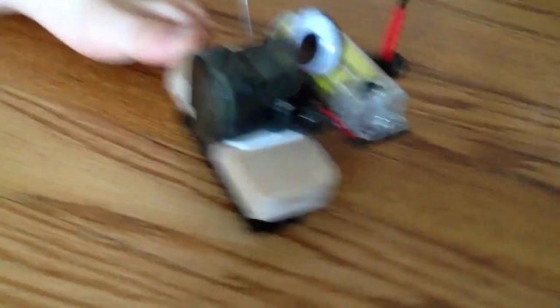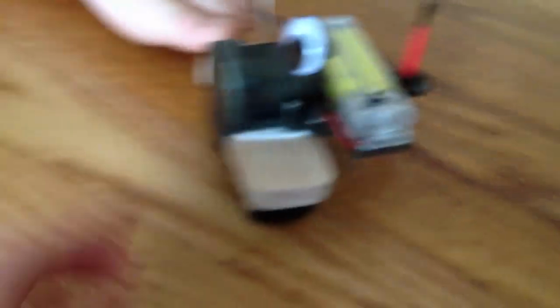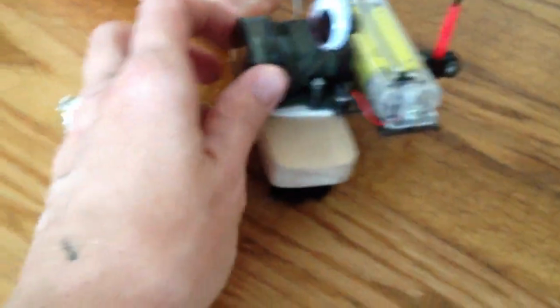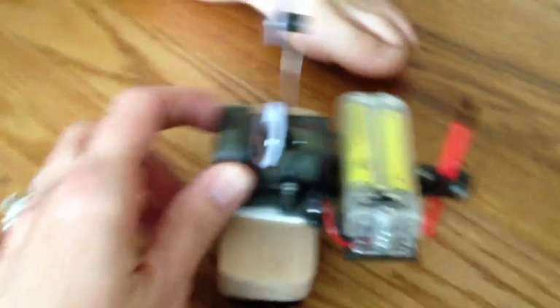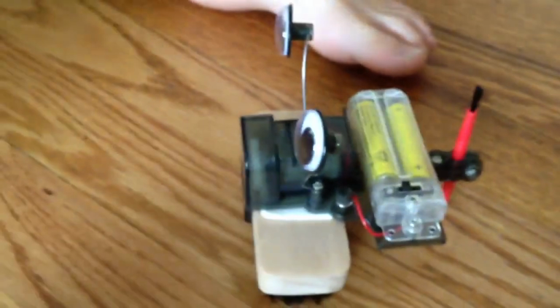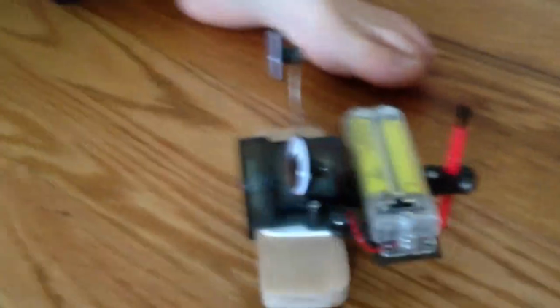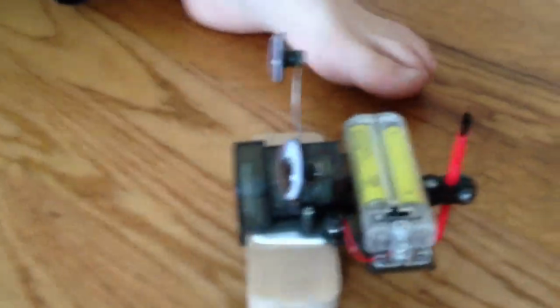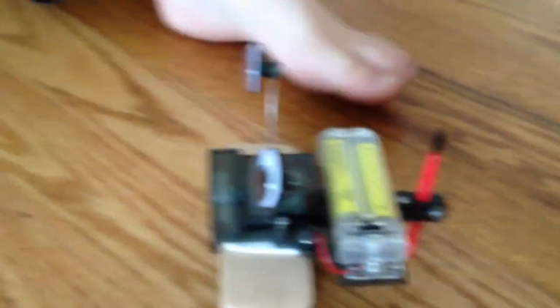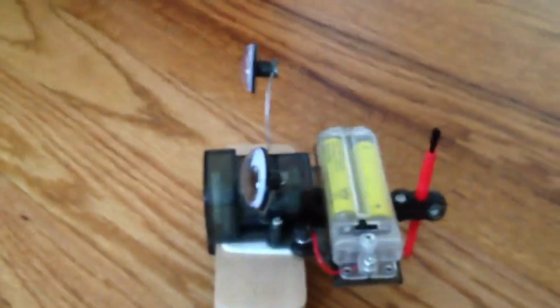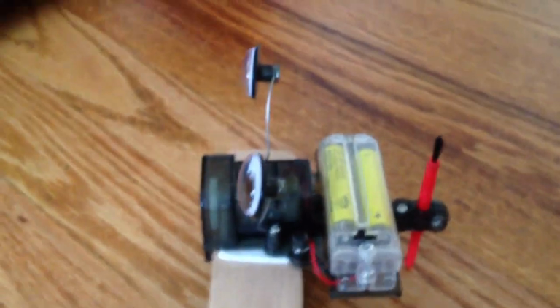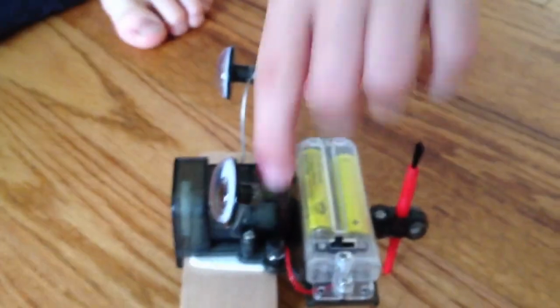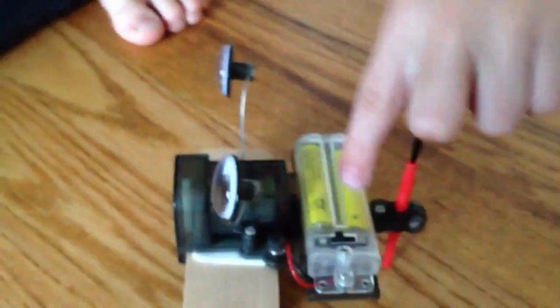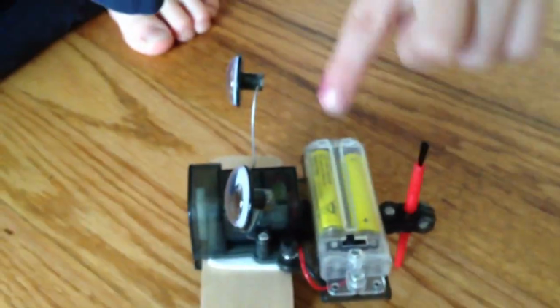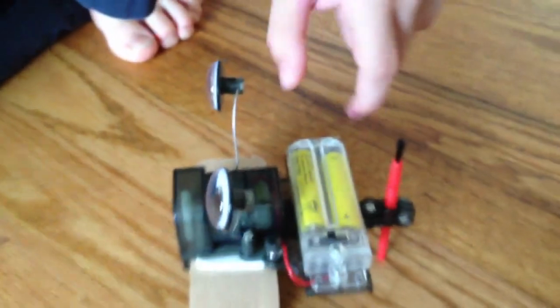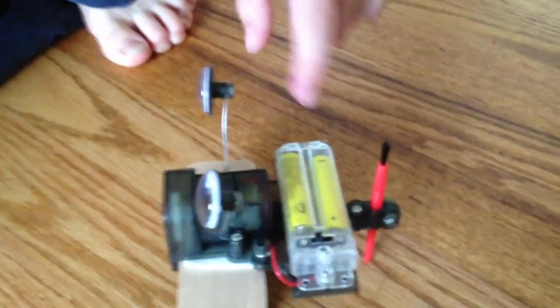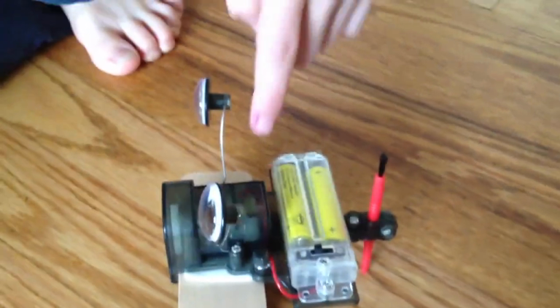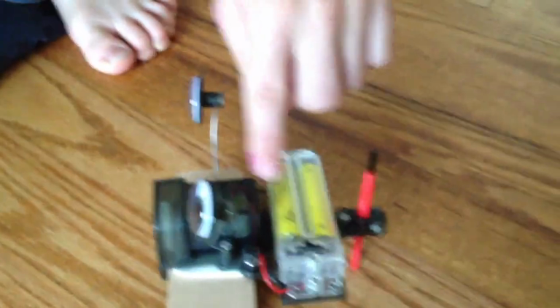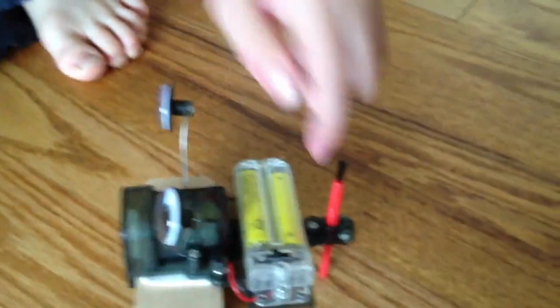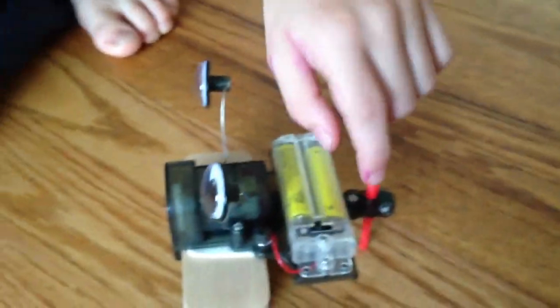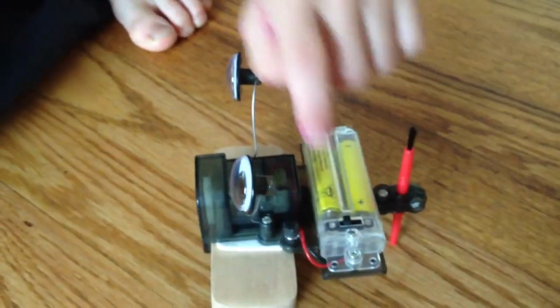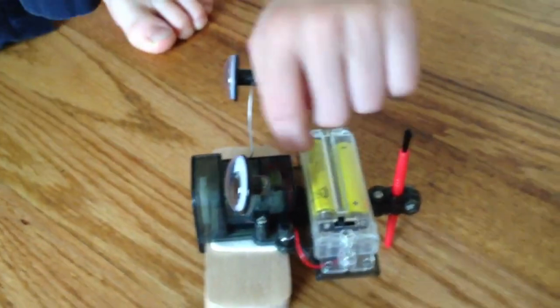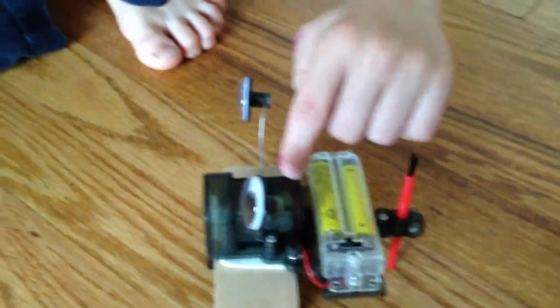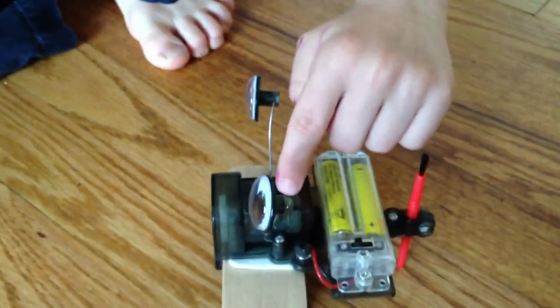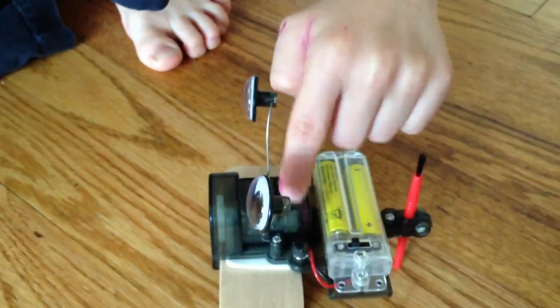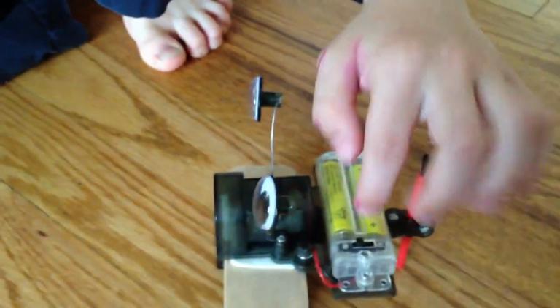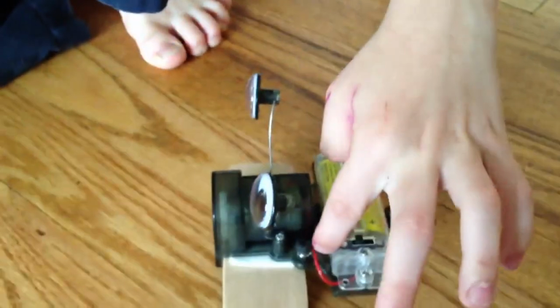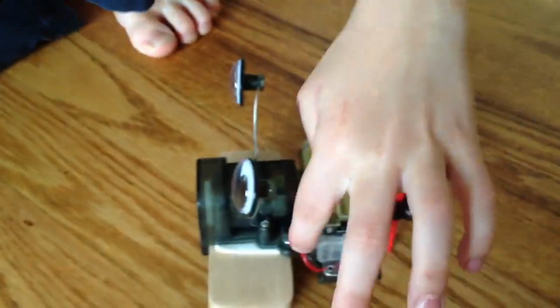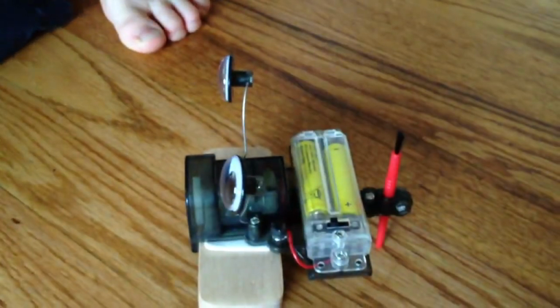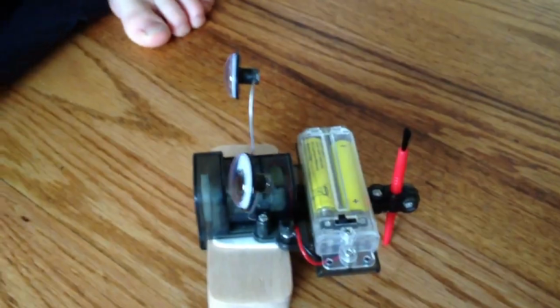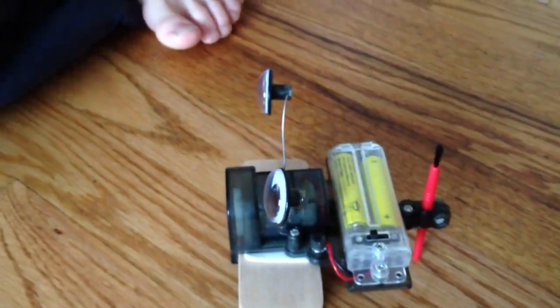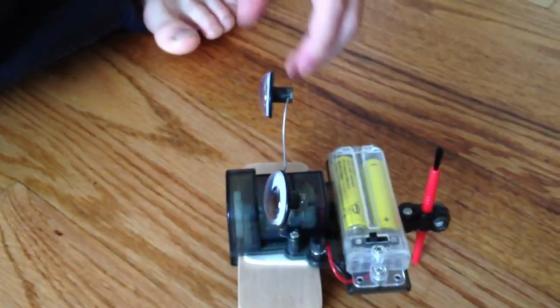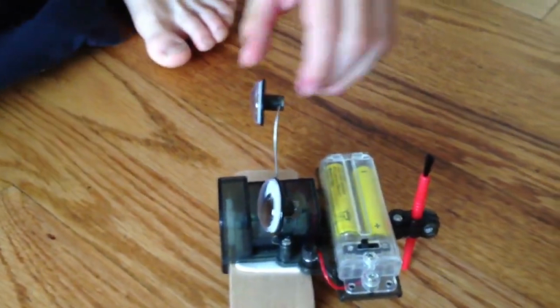What makes the motor vibrate? How does that work? Why does it work? Because the switch is making the electricity. Where does the electricity come from? The black one and the red one — the wires.